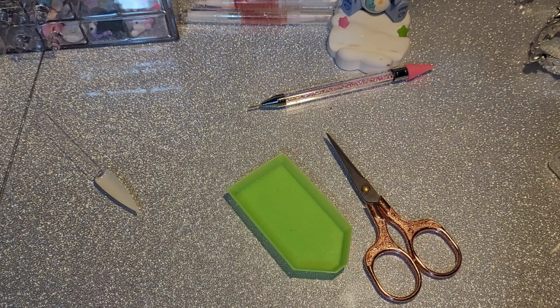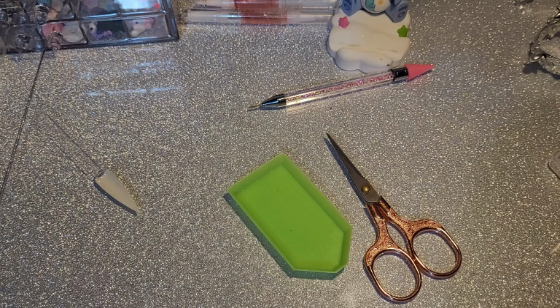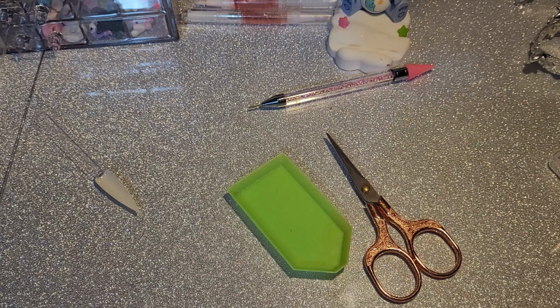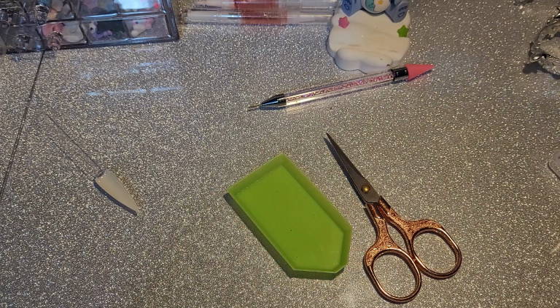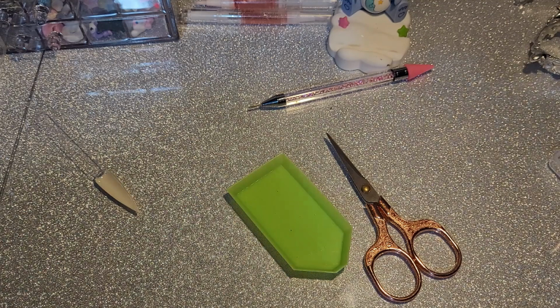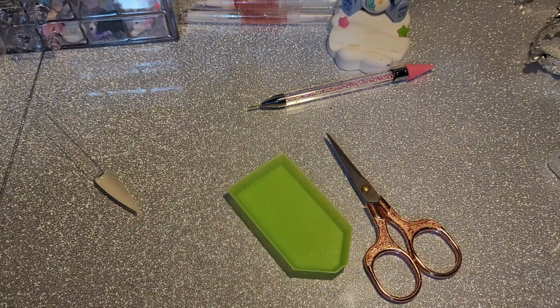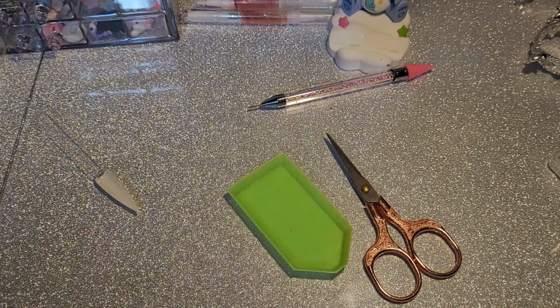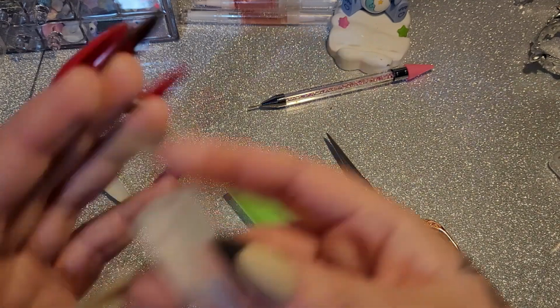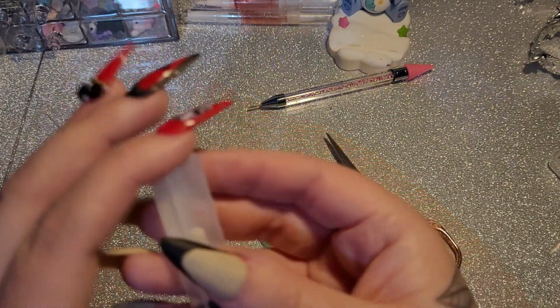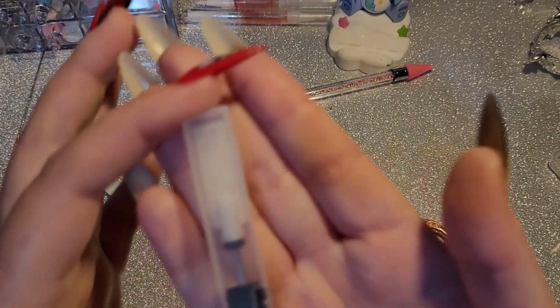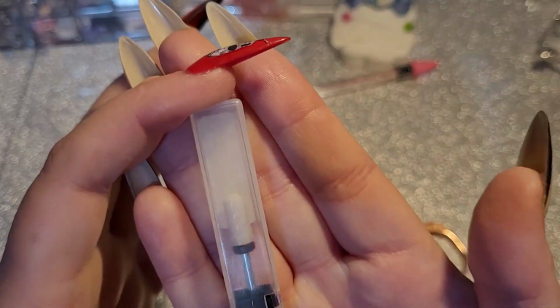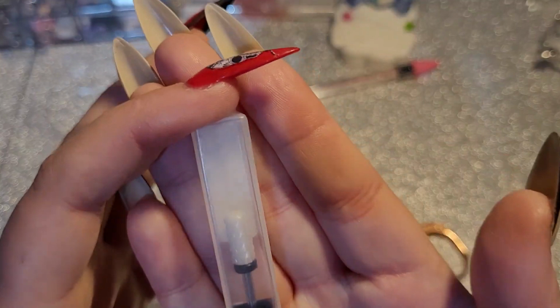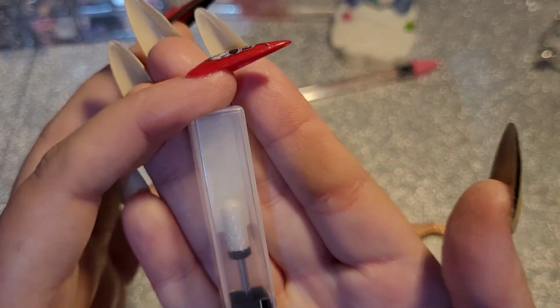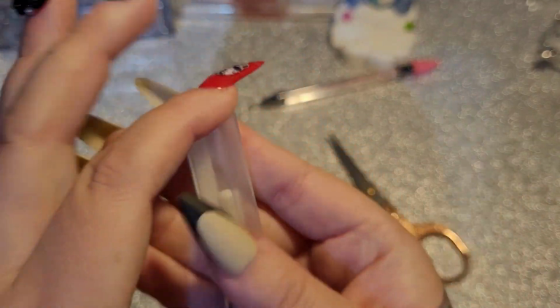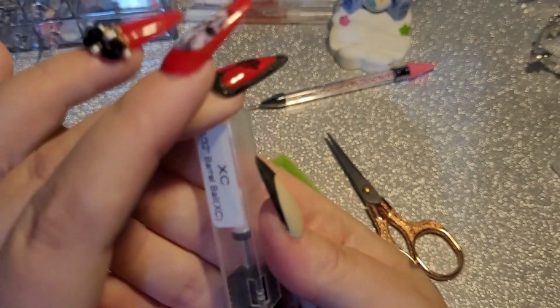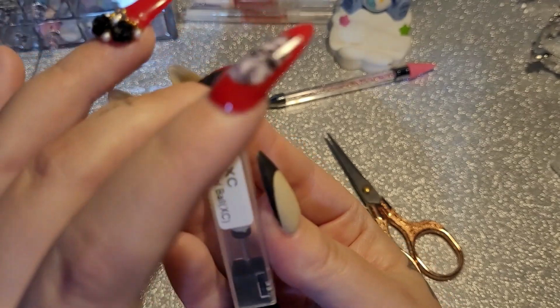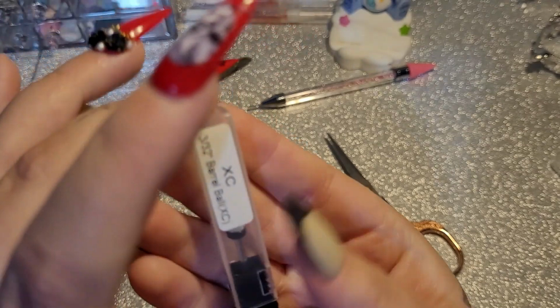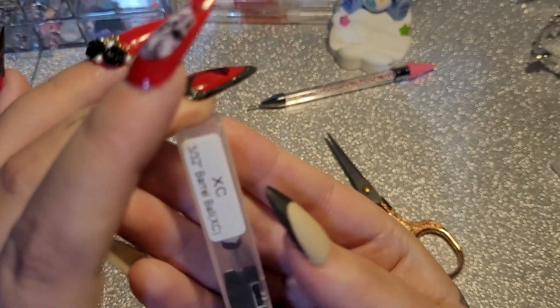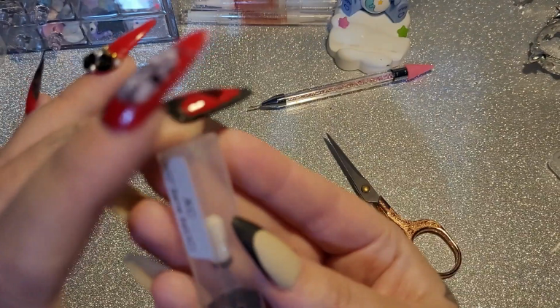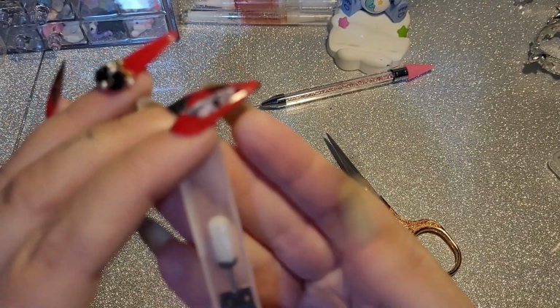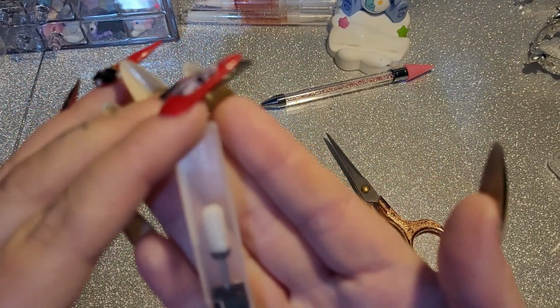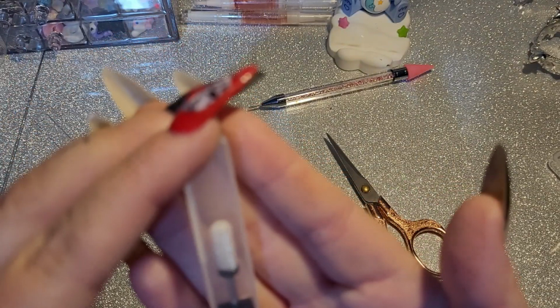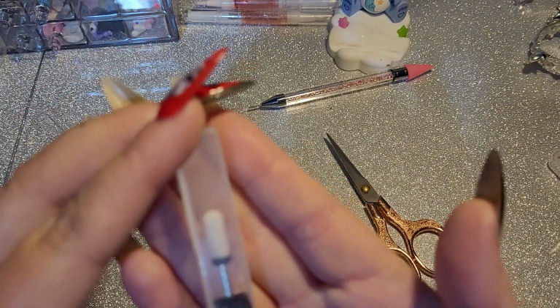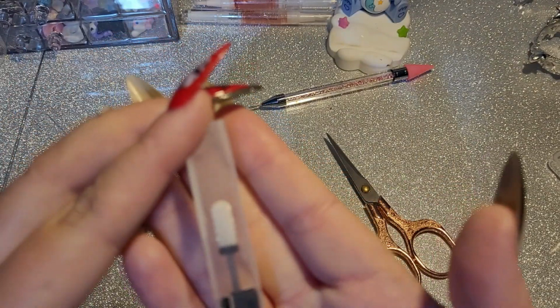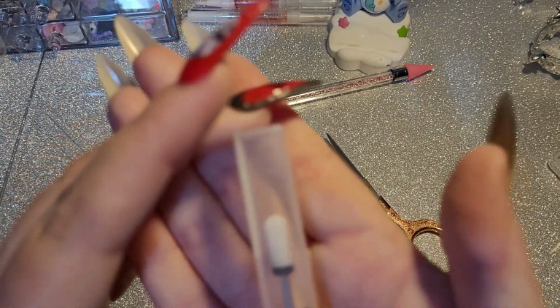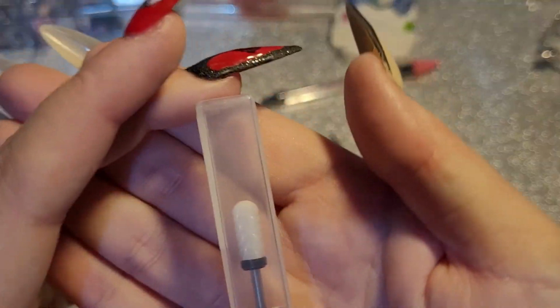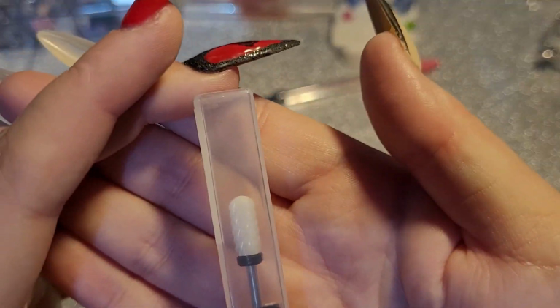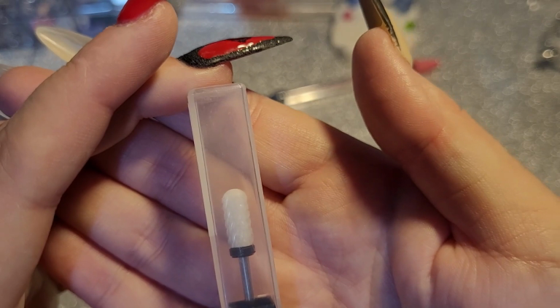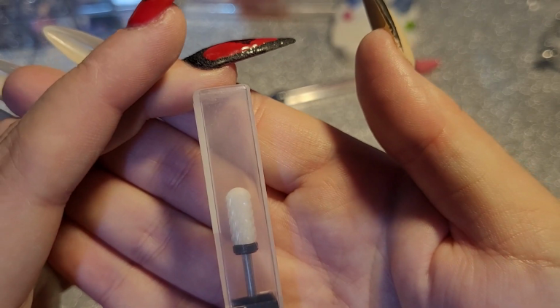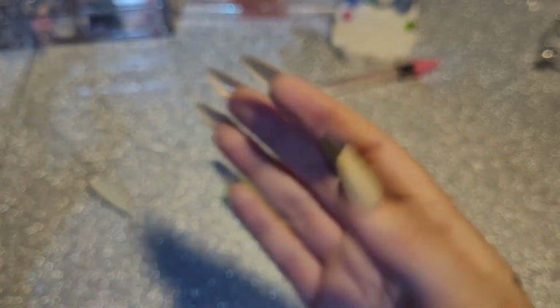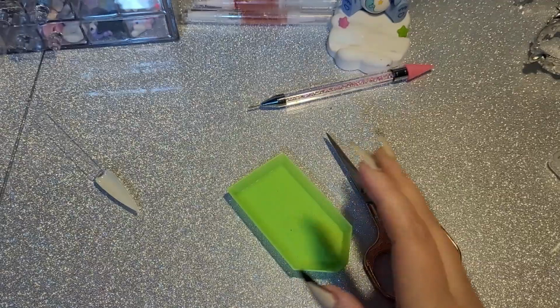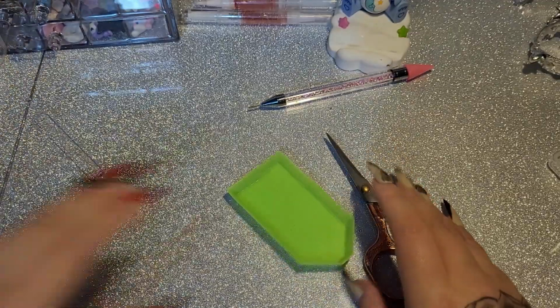I've got another drill bit — it's the same one. I already have a barrel ball bit and a safety bit.